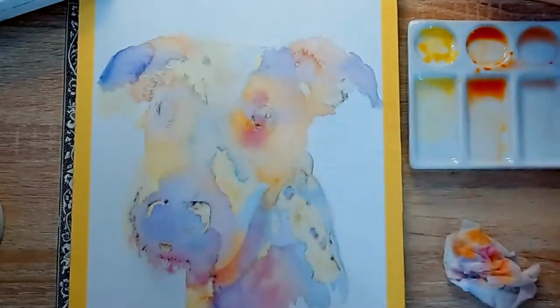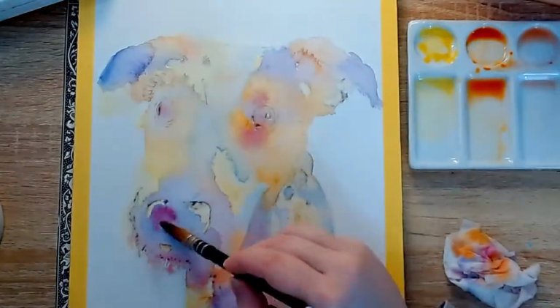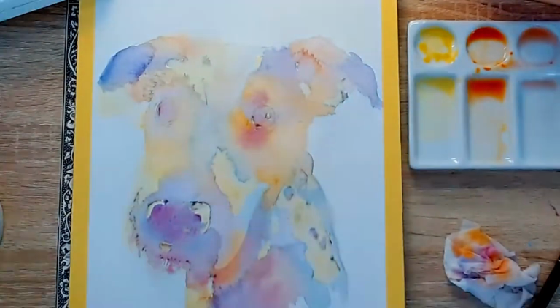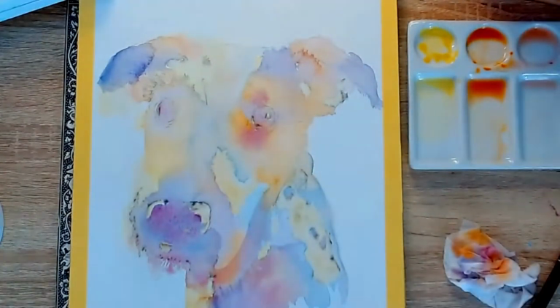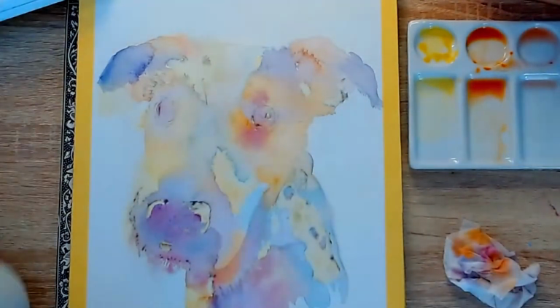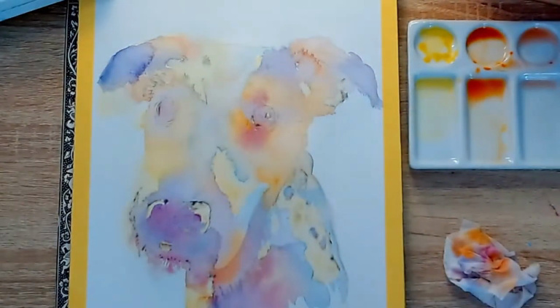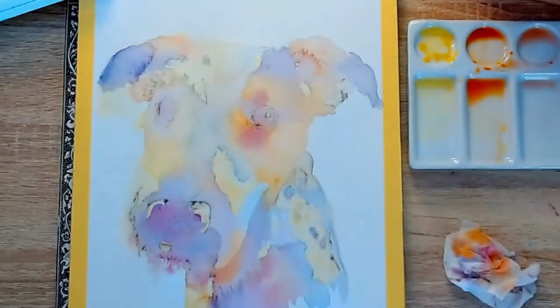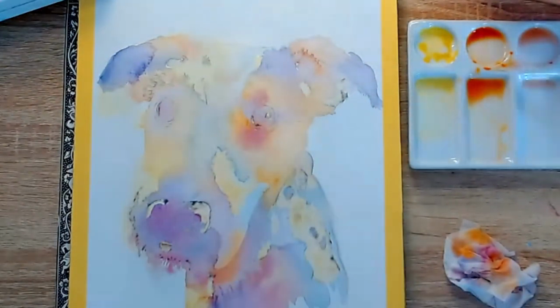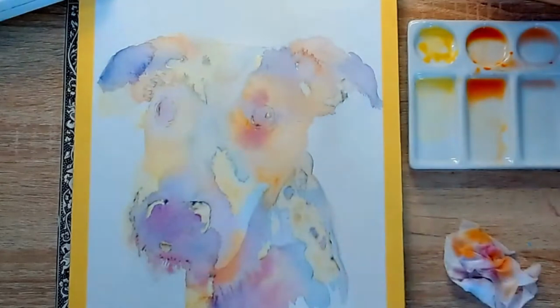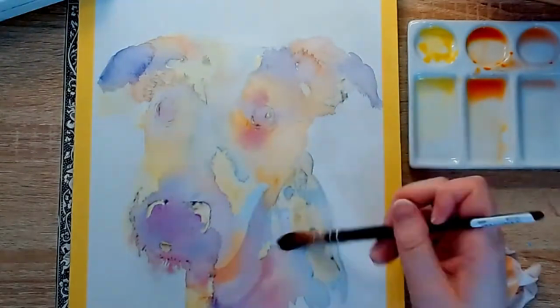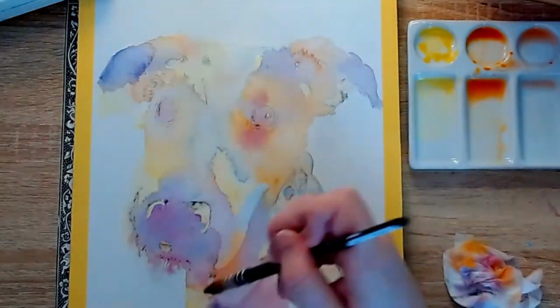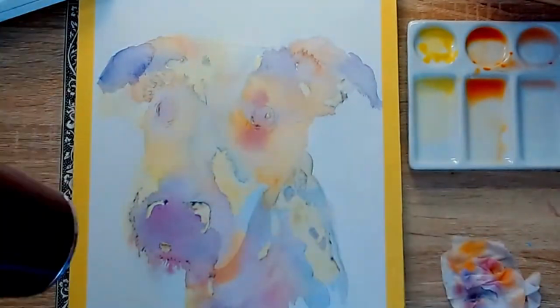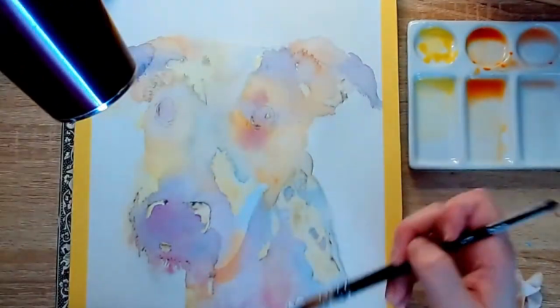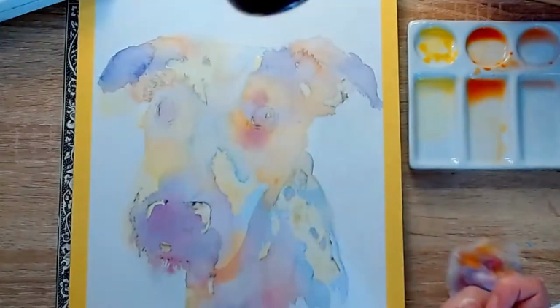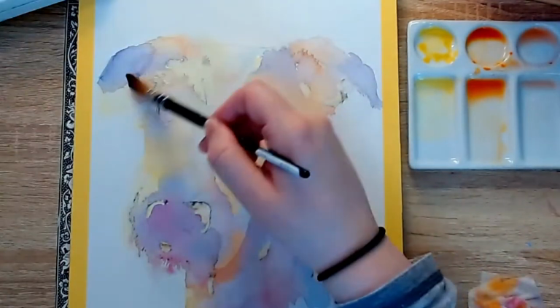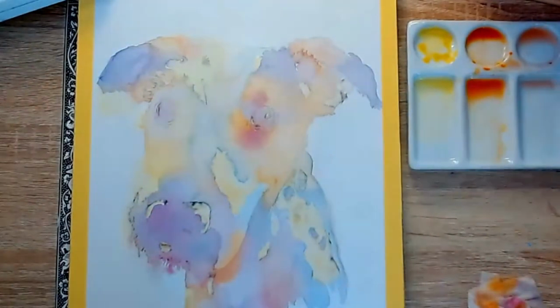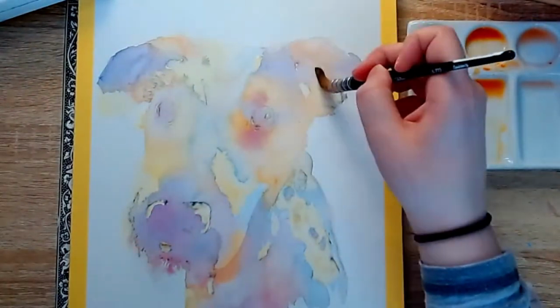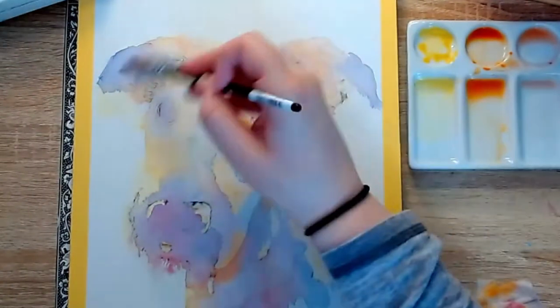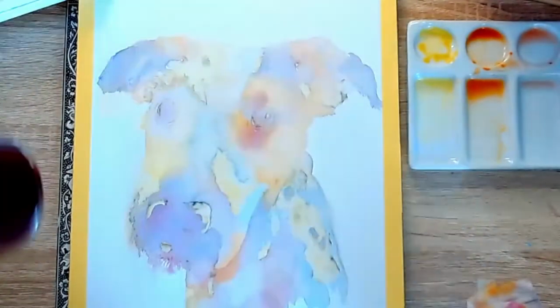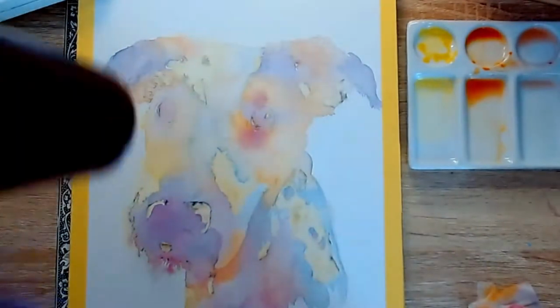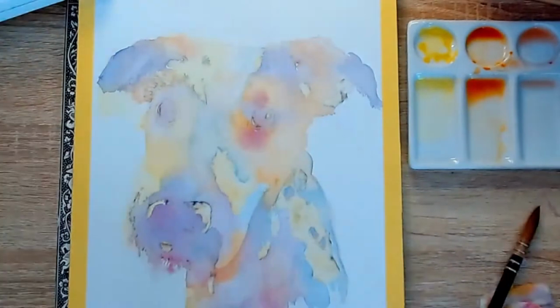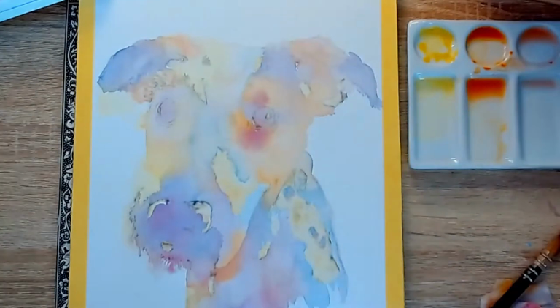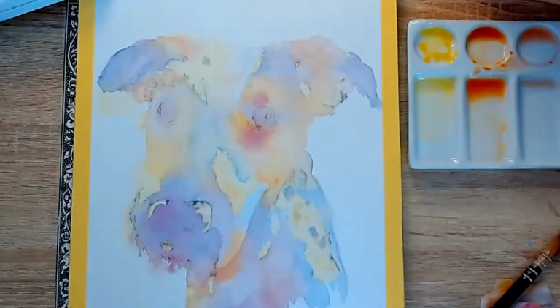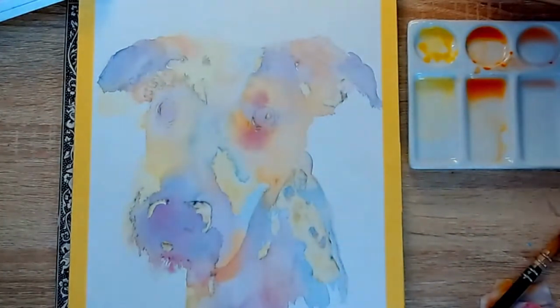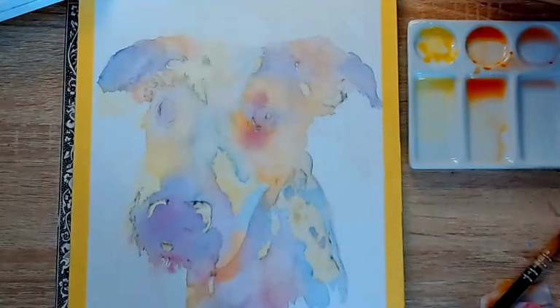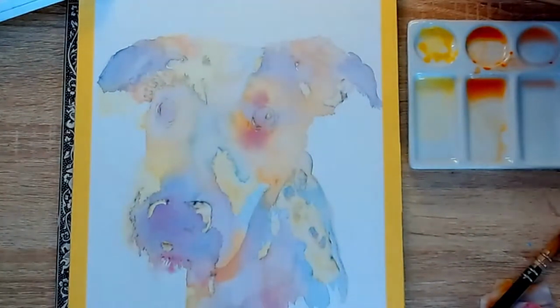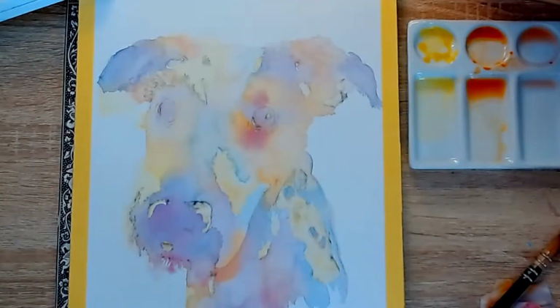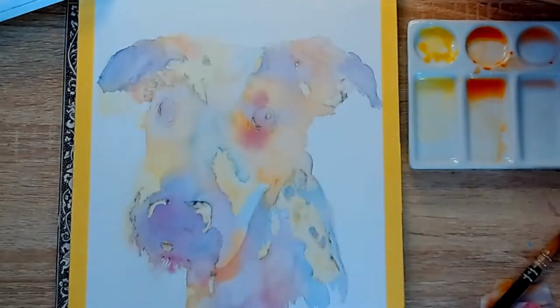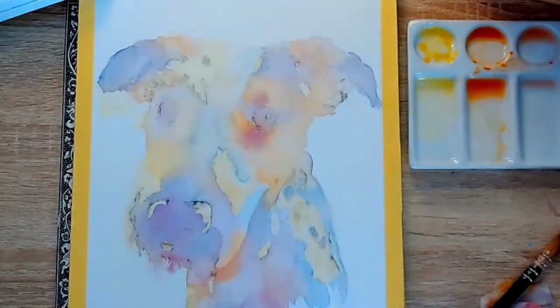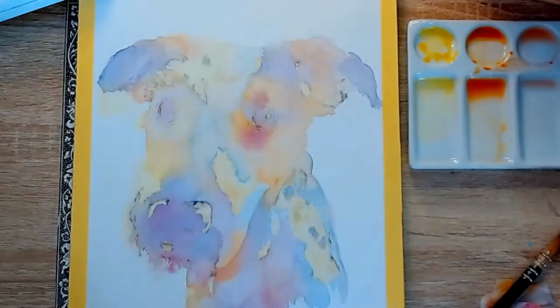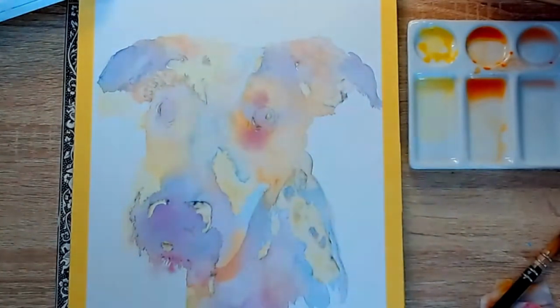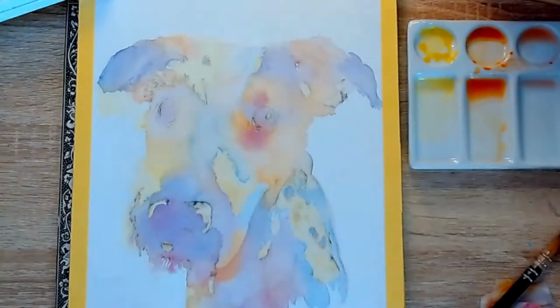I actually did this painting for my mother-in-law's birthday a few weeks ago. This is her dog Rocky. He is the cutest dog in the world. I absolutely love him. So I thought it'd be really nice to paint him as a gift for her.